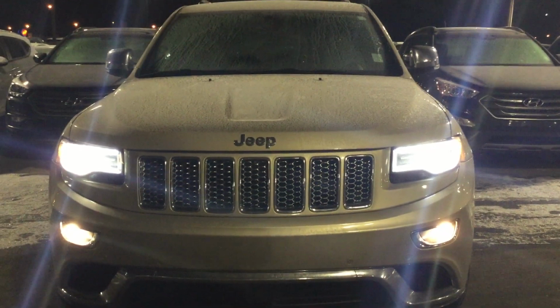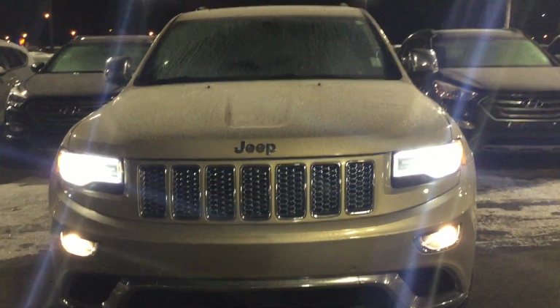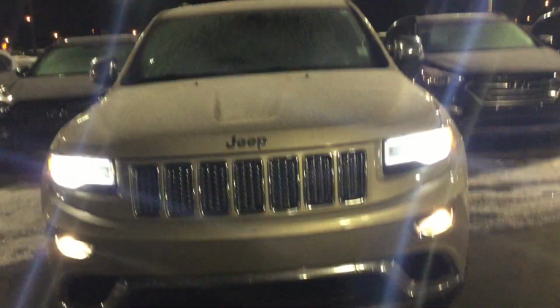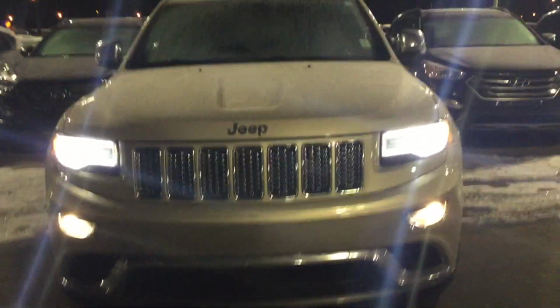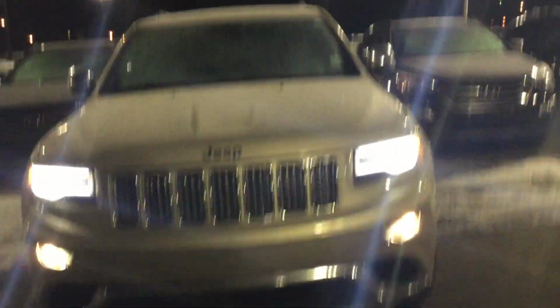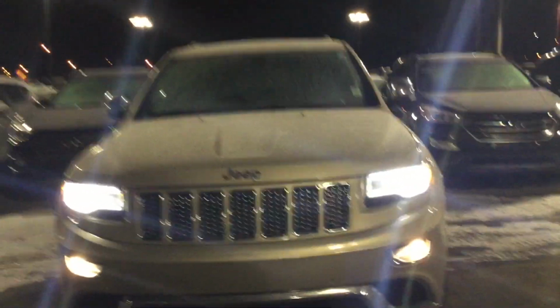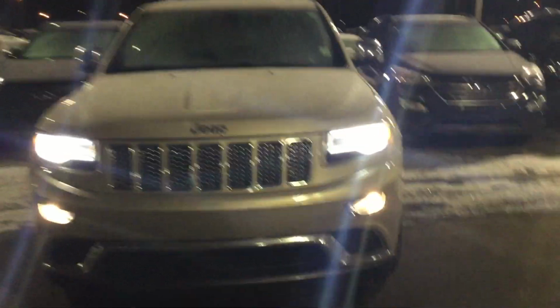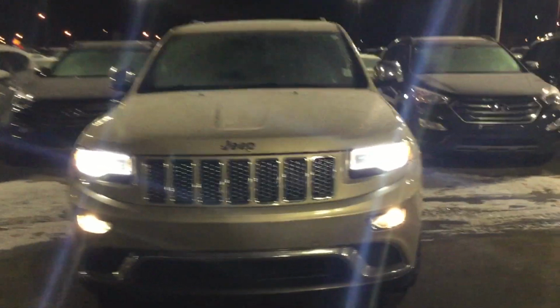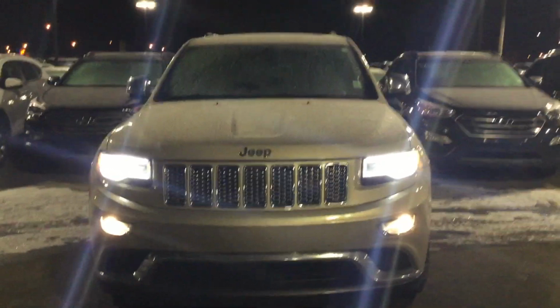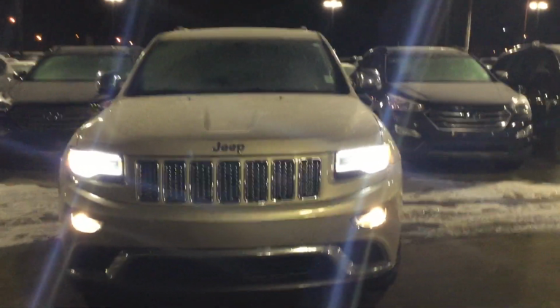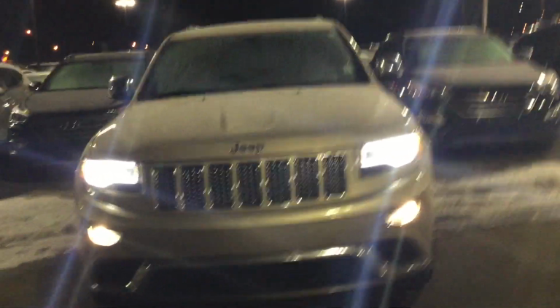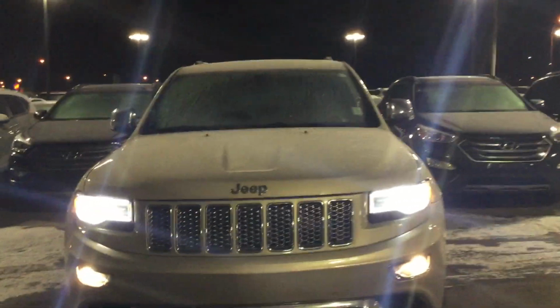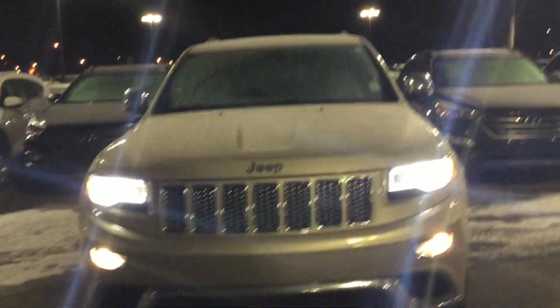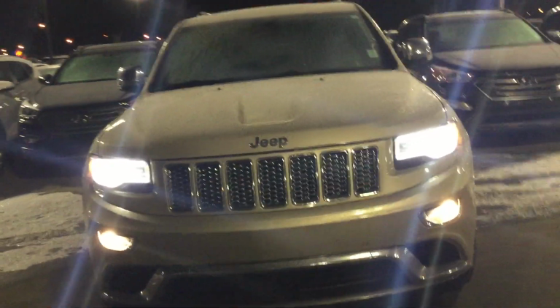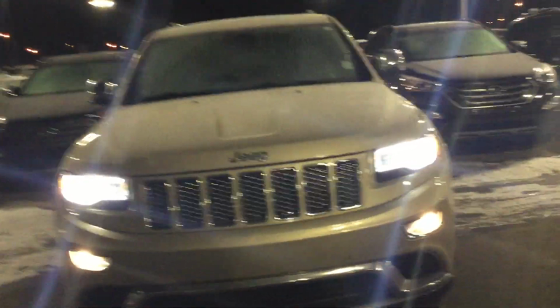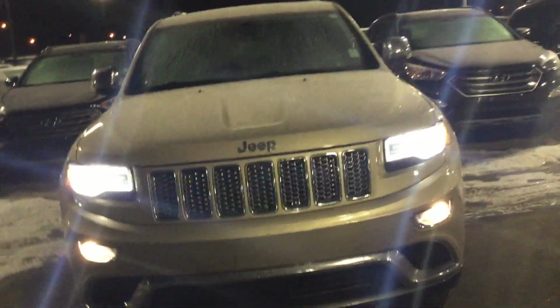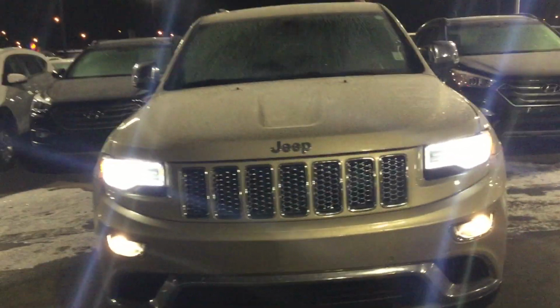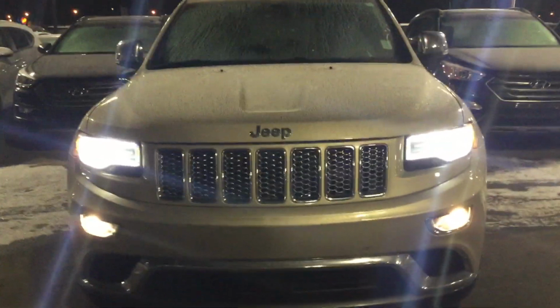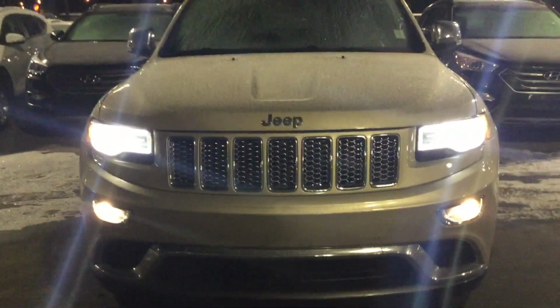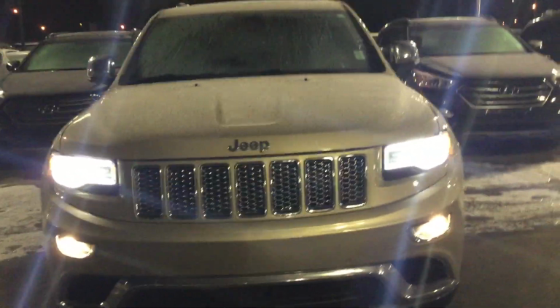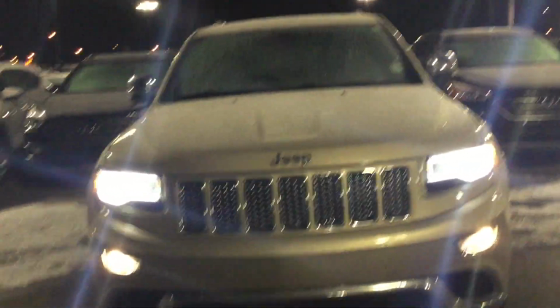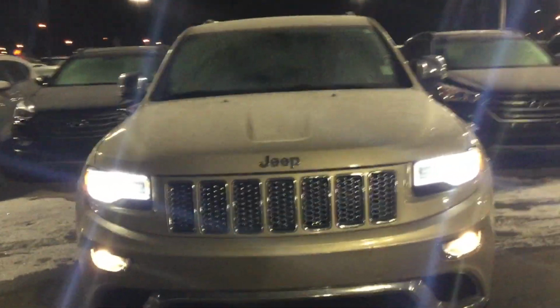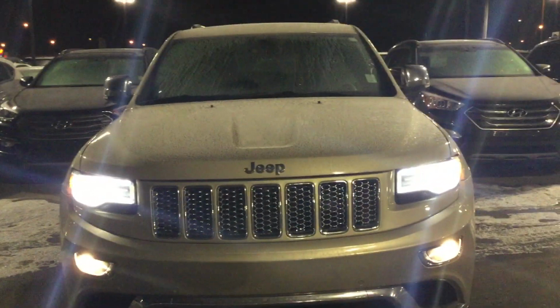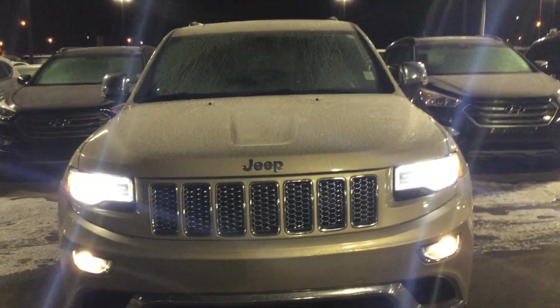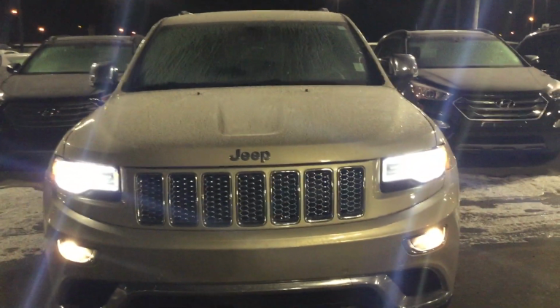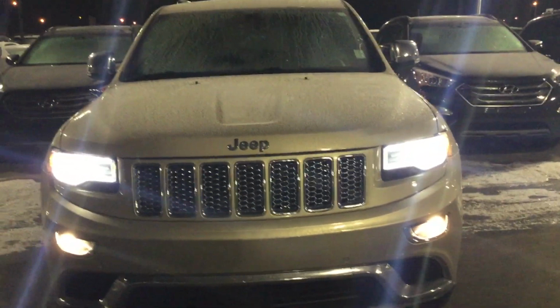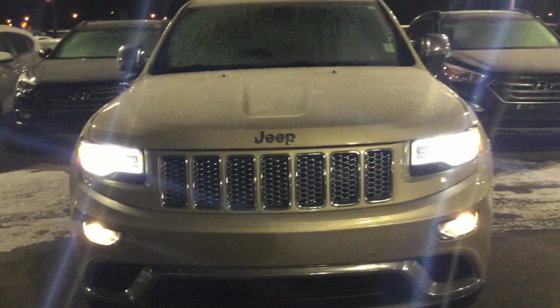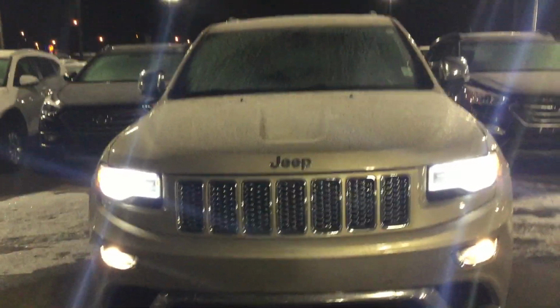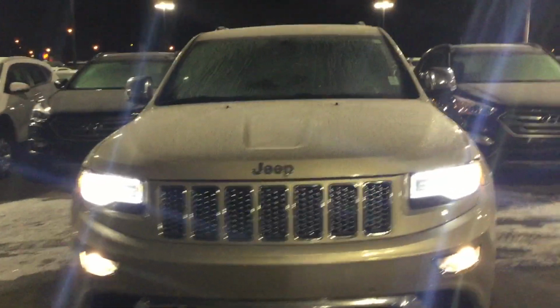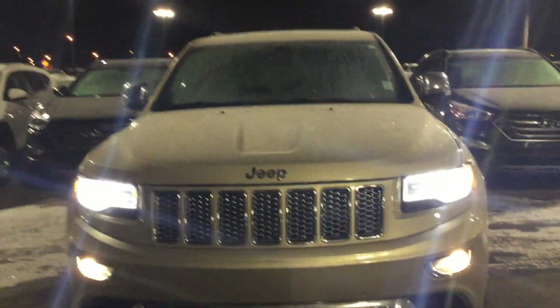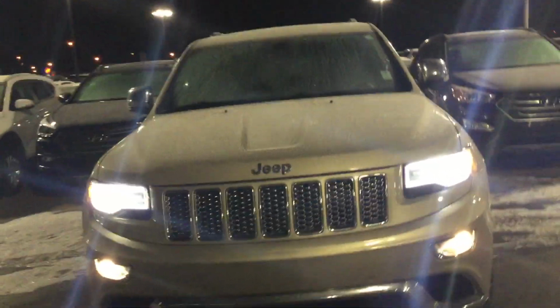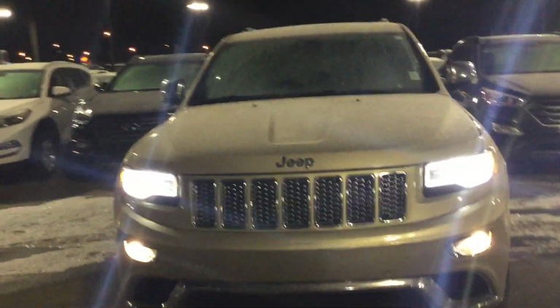Good afternoon from River City Hyundai, my name is Adam. Today we have the 2014 Jeep Grand Cherokee Summit. I'm going to highlight a couple of options for you and take you for a nice walk around — there are a lot of options on this Summit that I'm going to highlight for you.